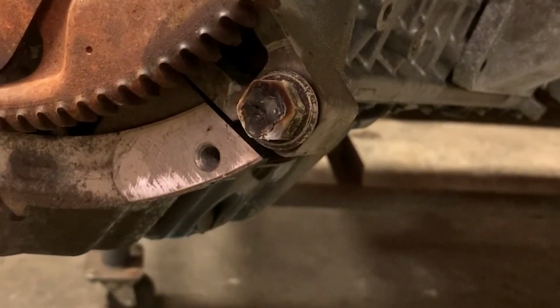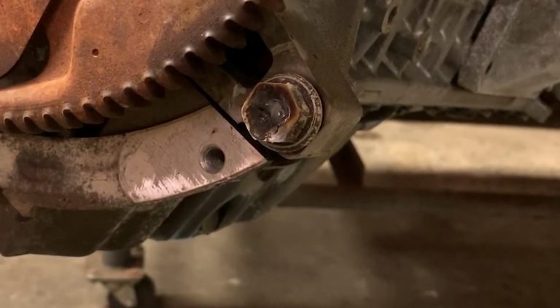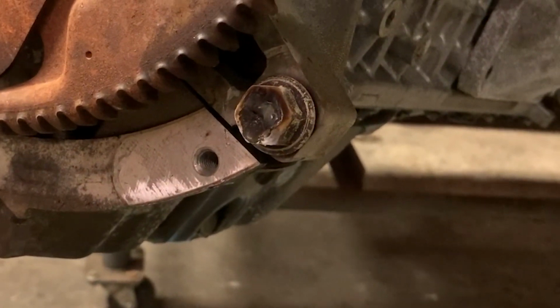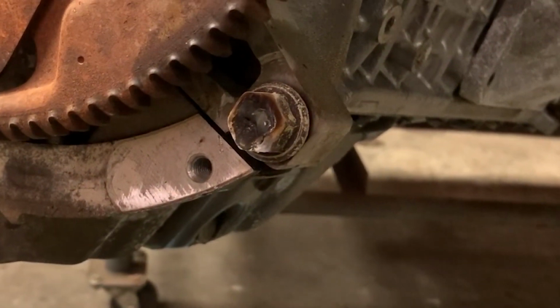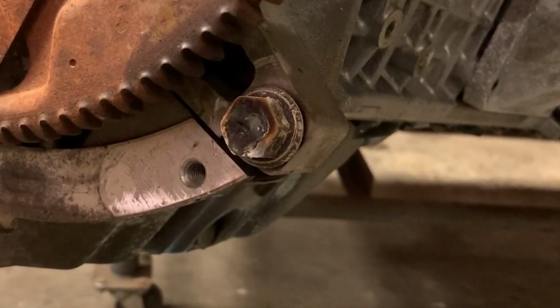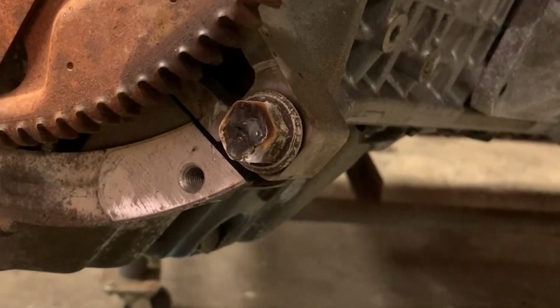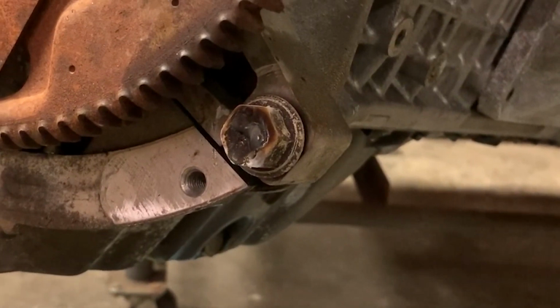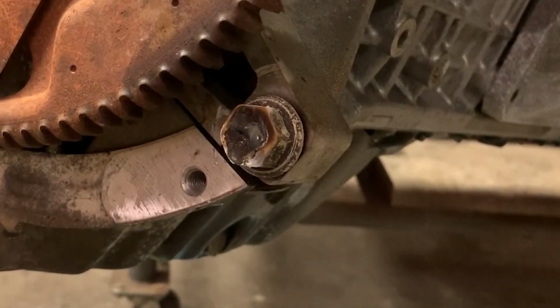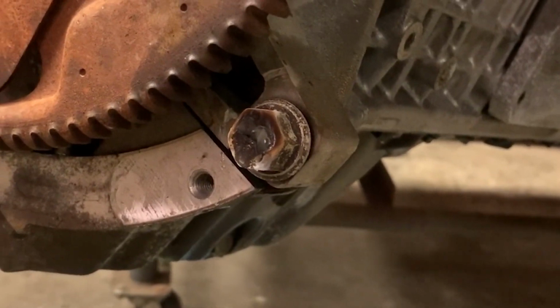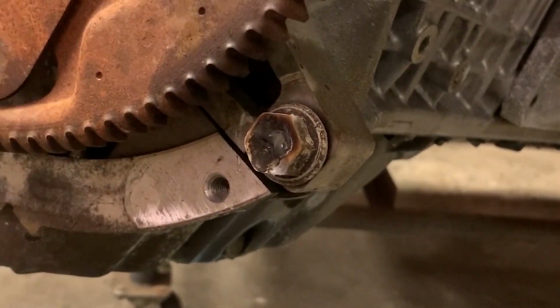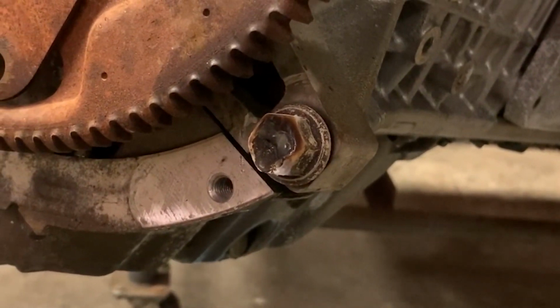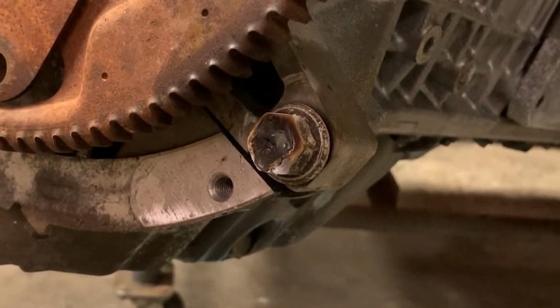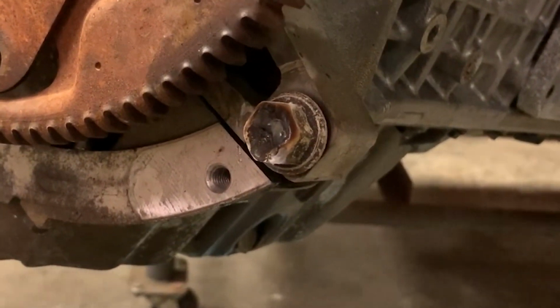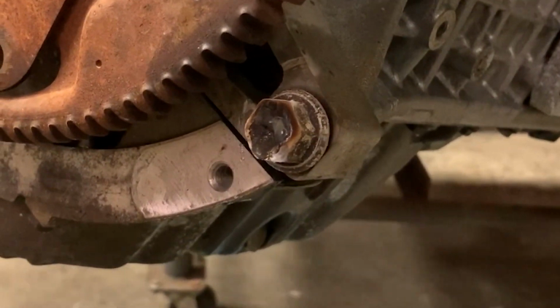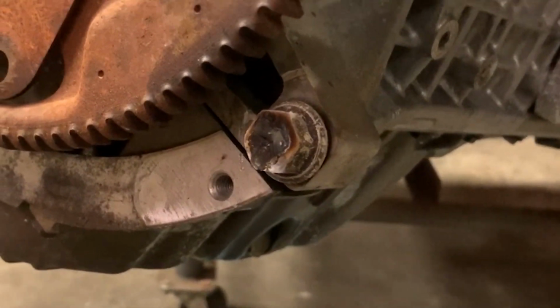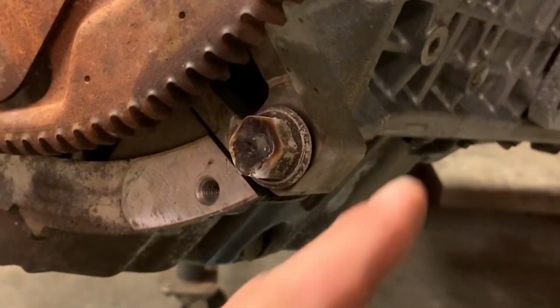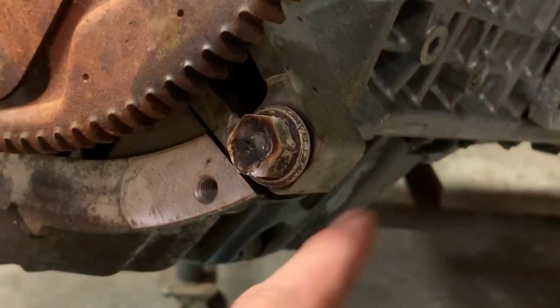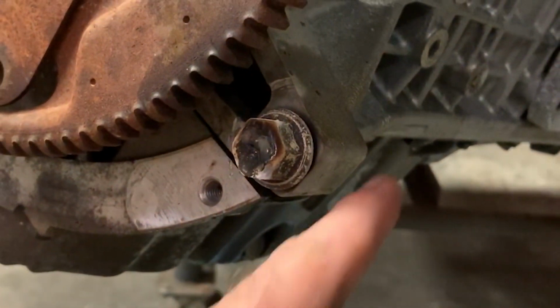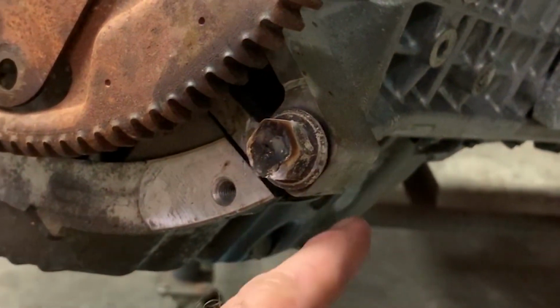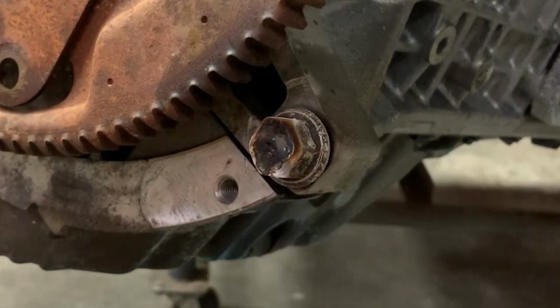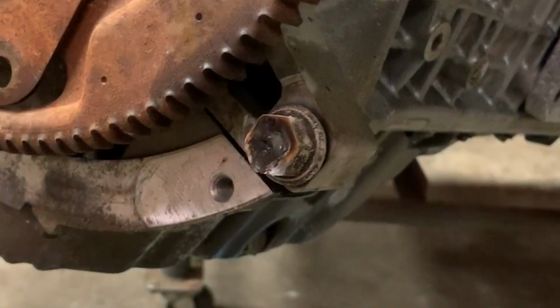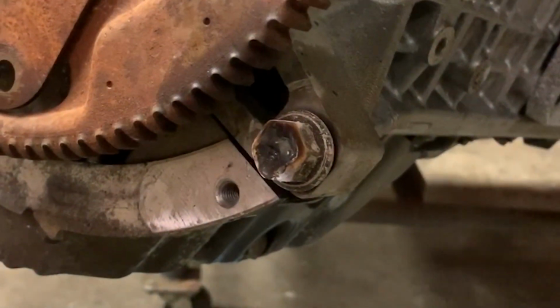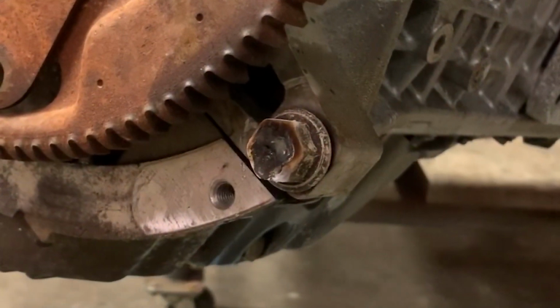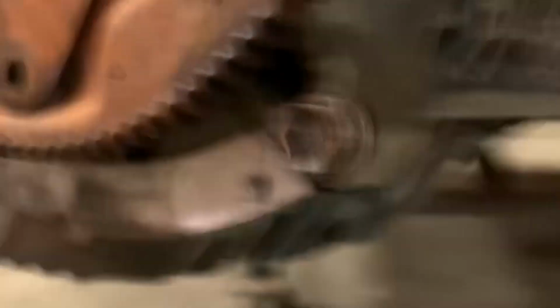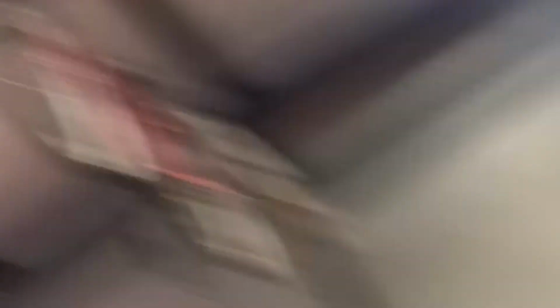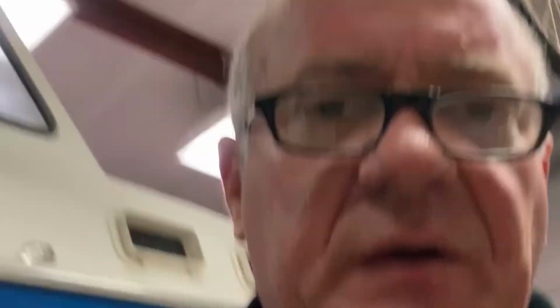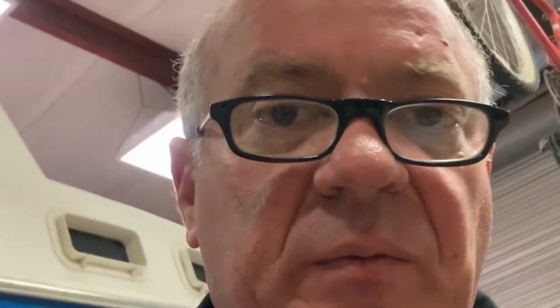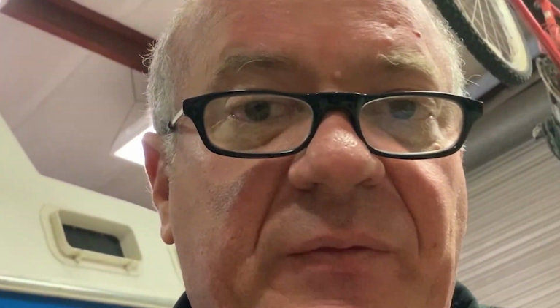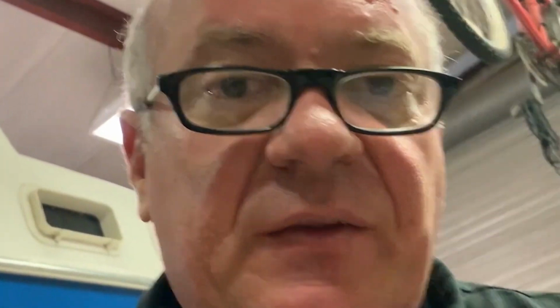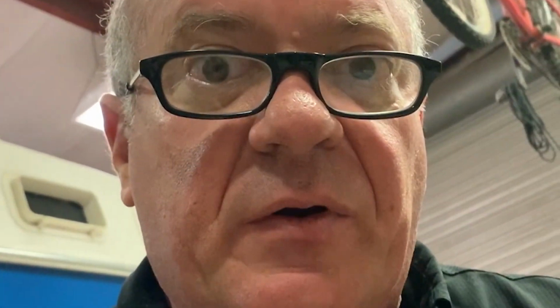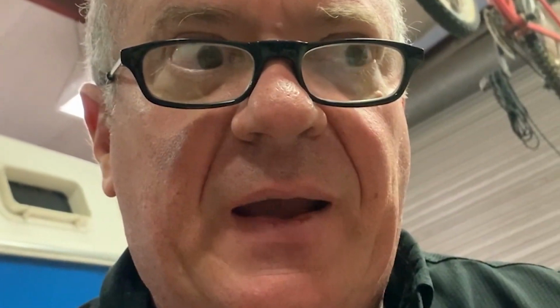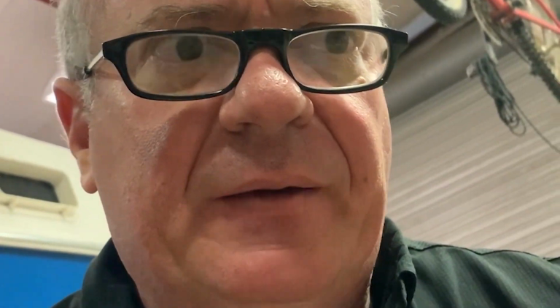All right guys, she is welded up in there. I'm going to let it cool just a bit, make sure it's set, then I'm going to heat up this area with a torch, and we'll see if we can get this booger to back out of there.